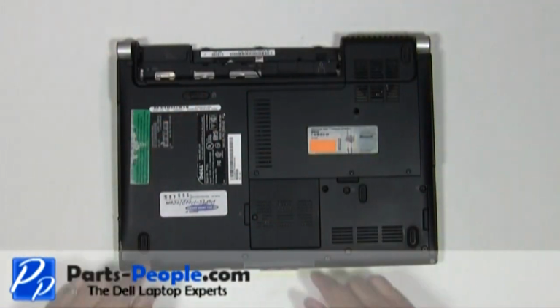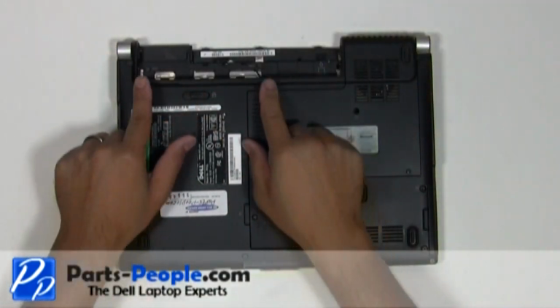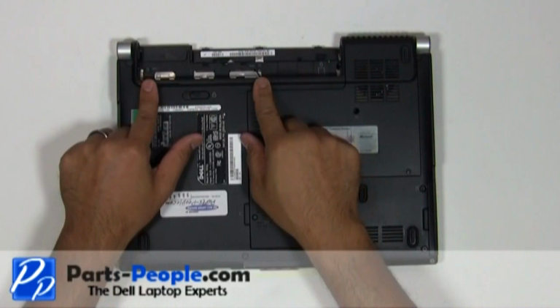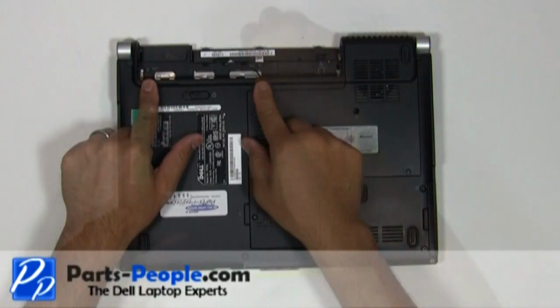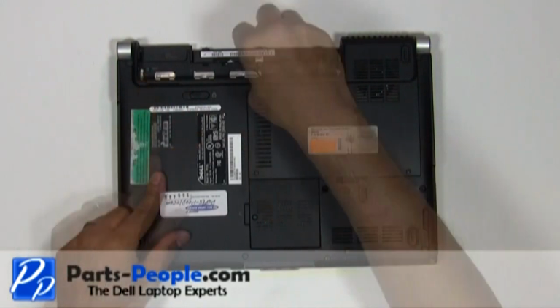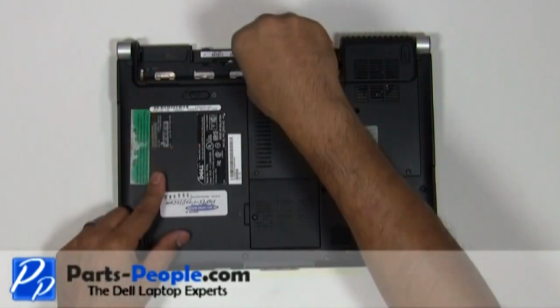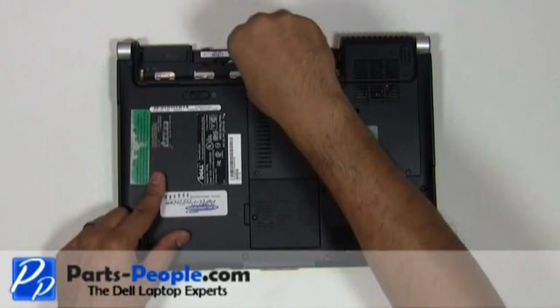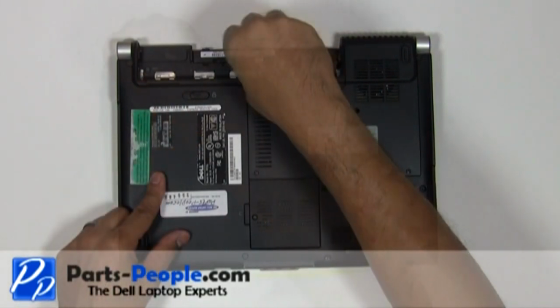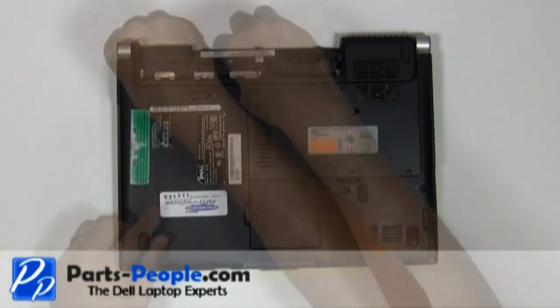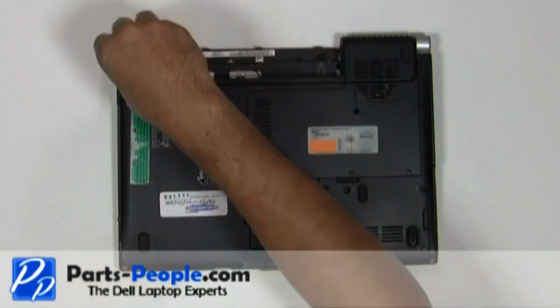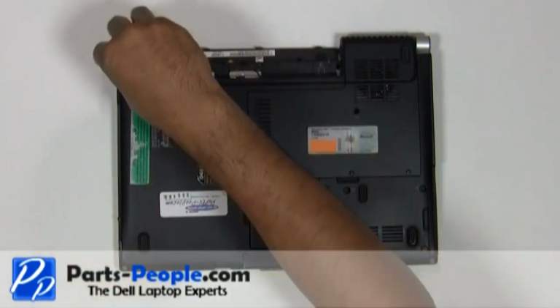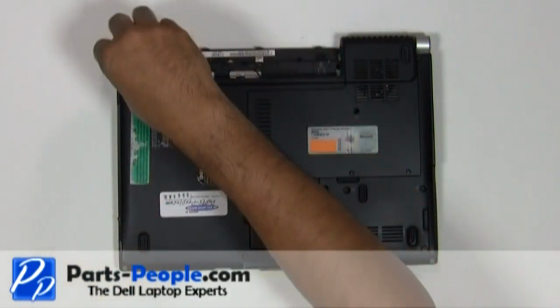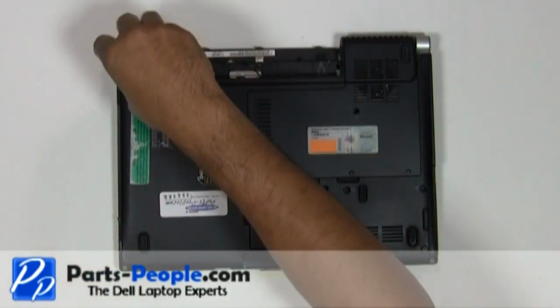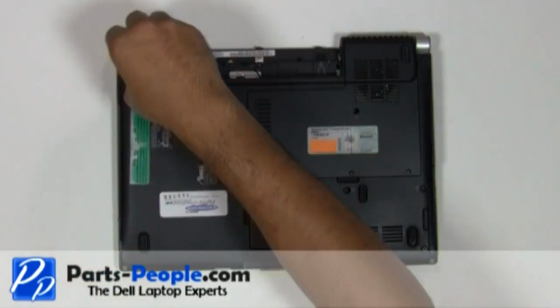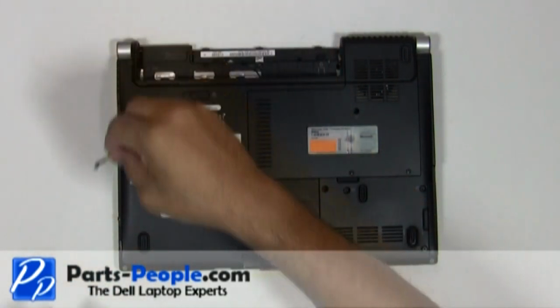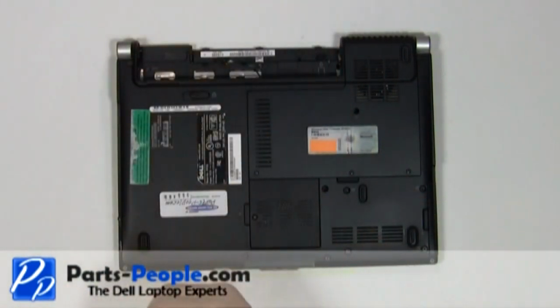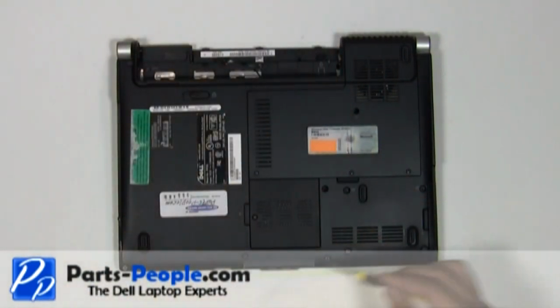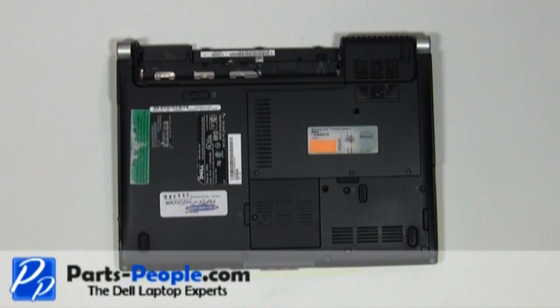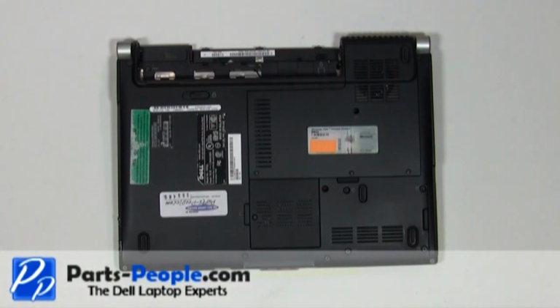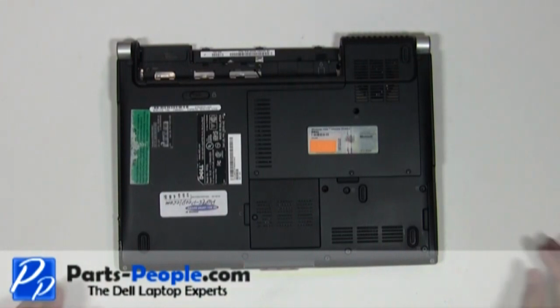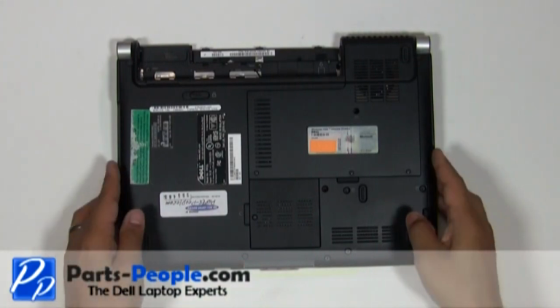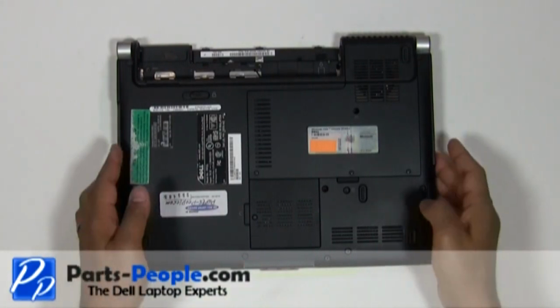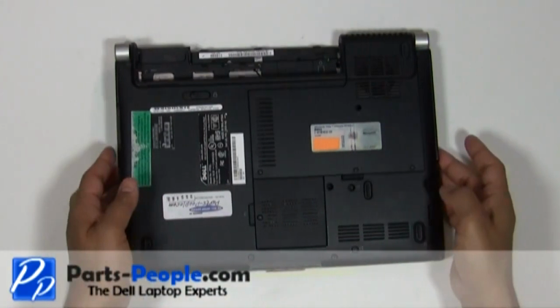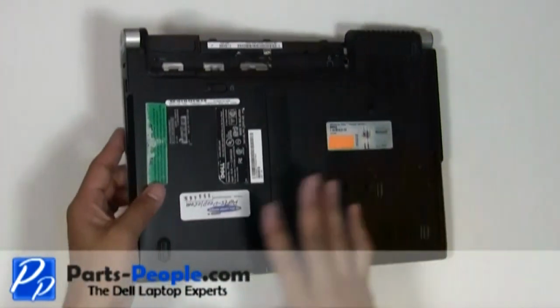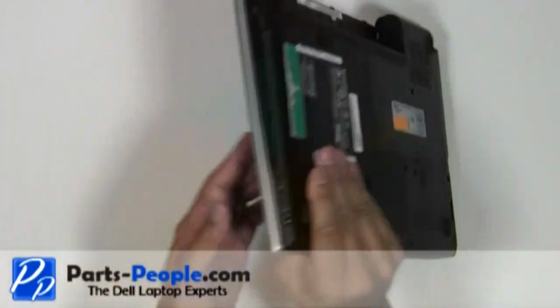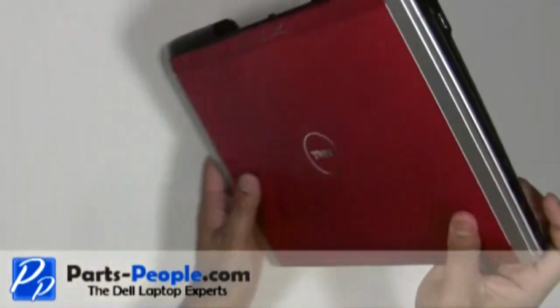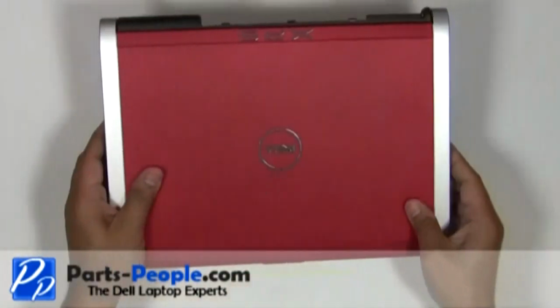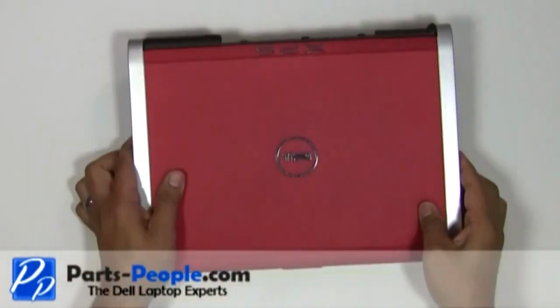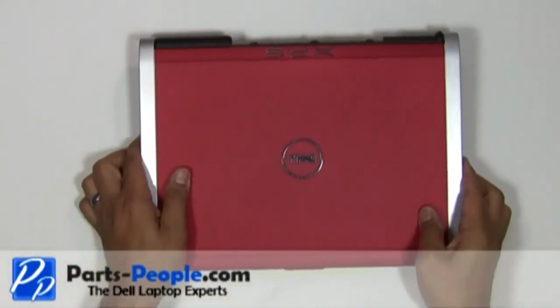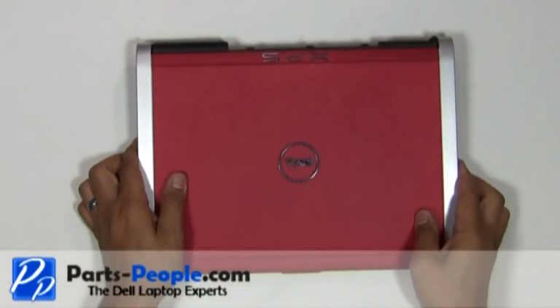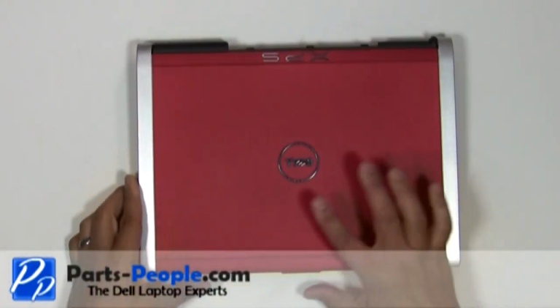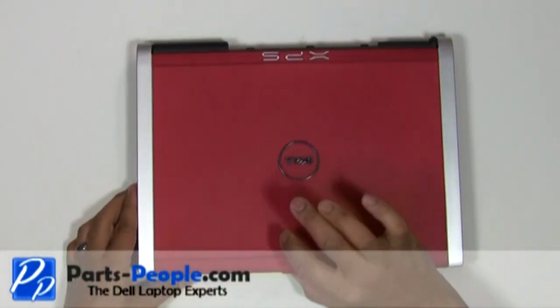Unscrew the two screws below the battery that hold down the power button cover to the base assembly. Flip the laptop over, open the display assembly and flatten it out as much as possible.